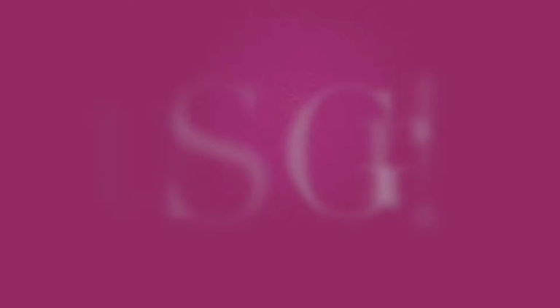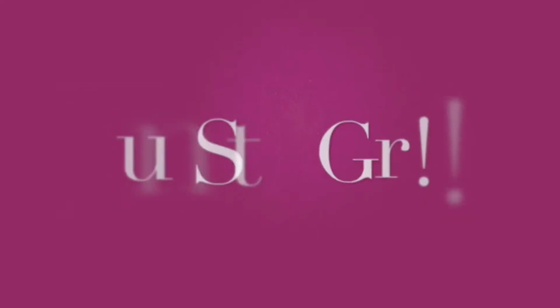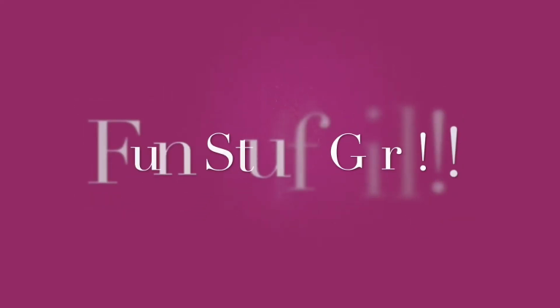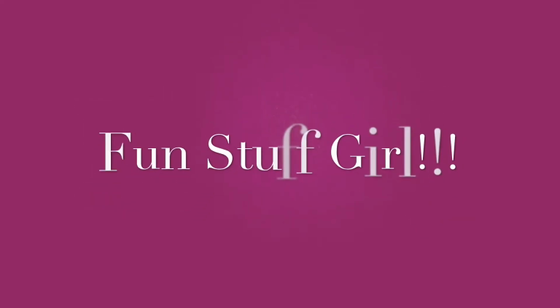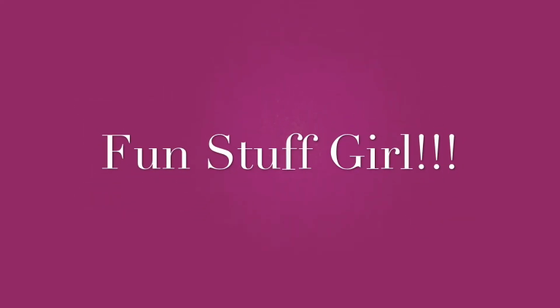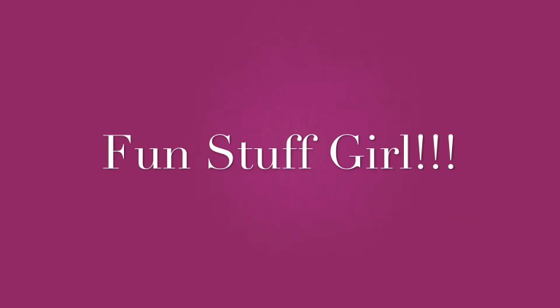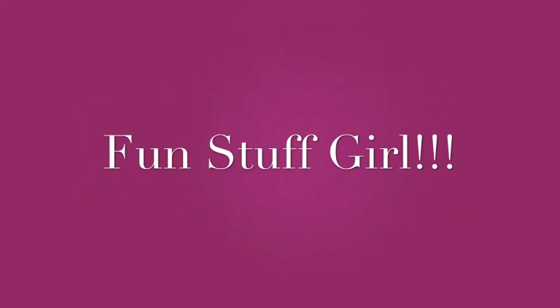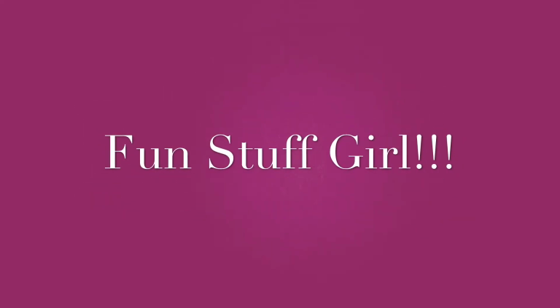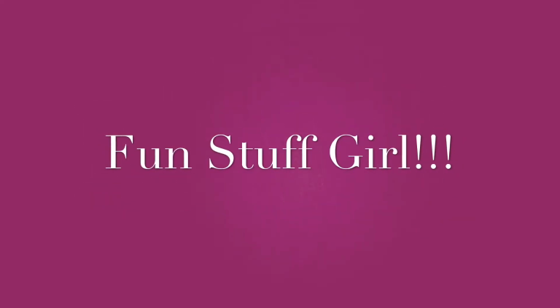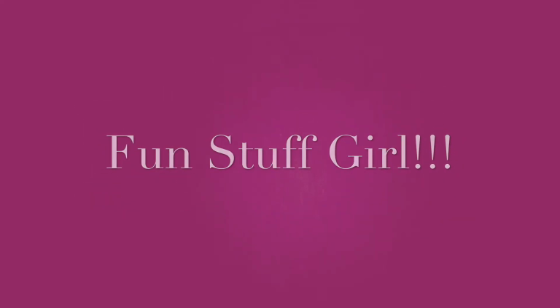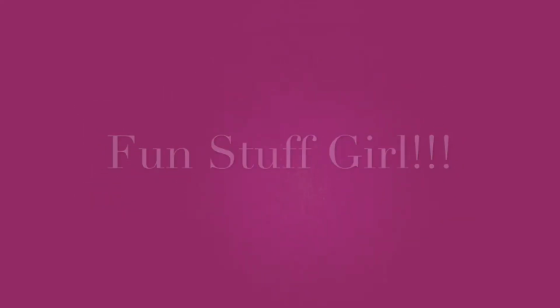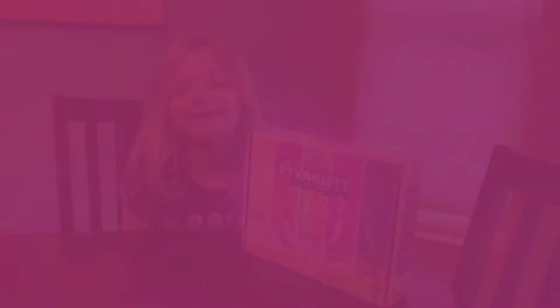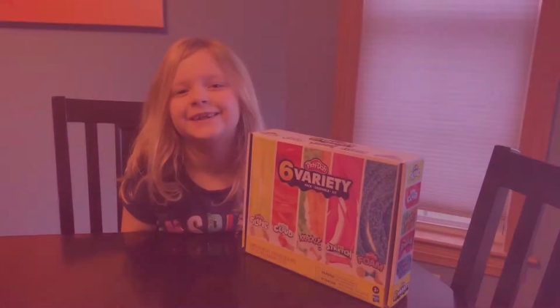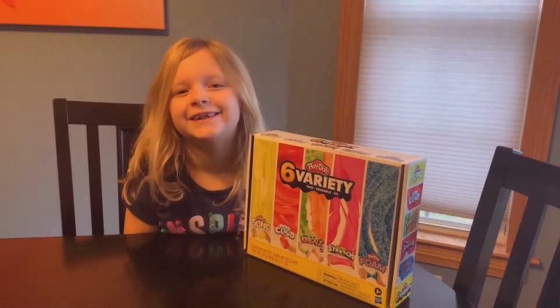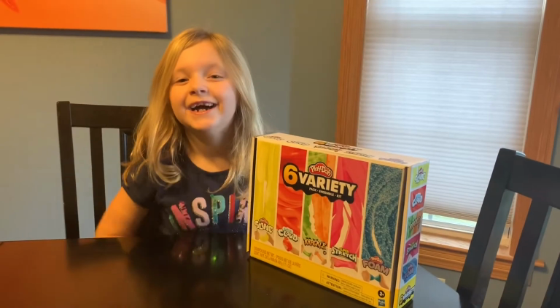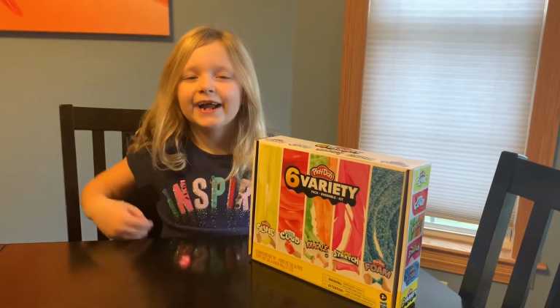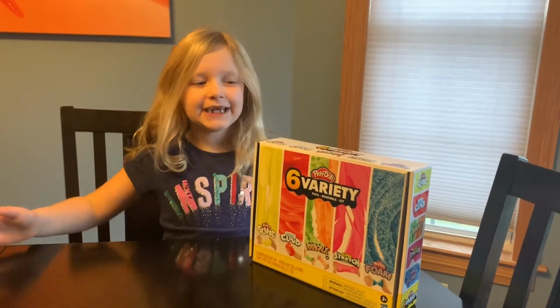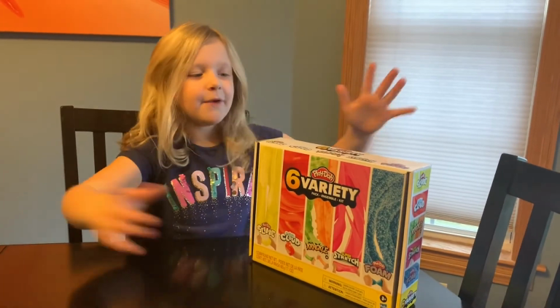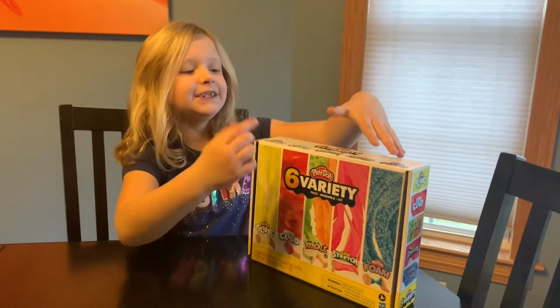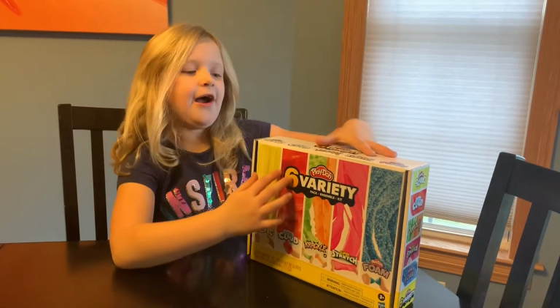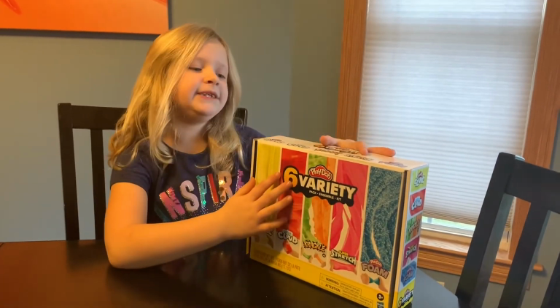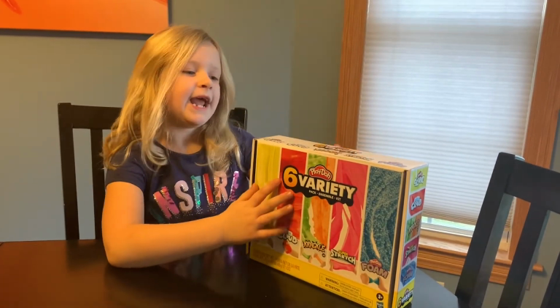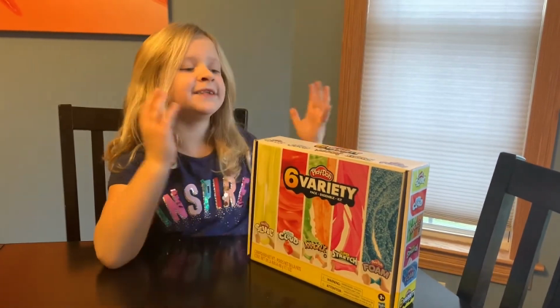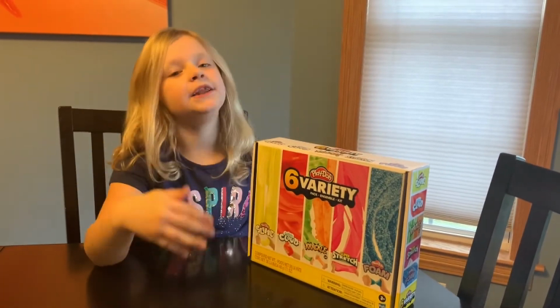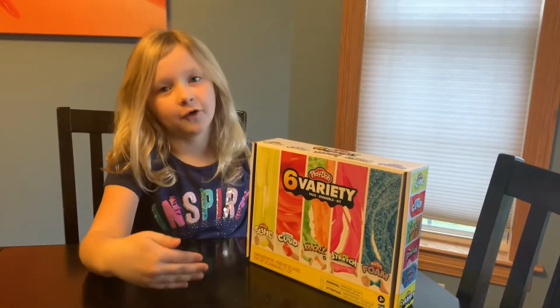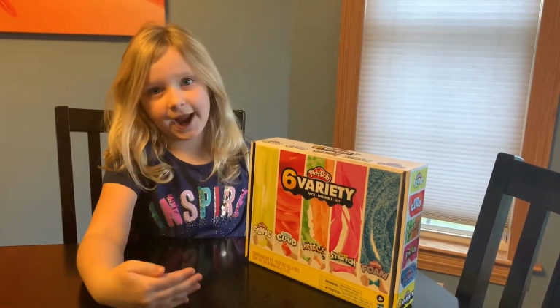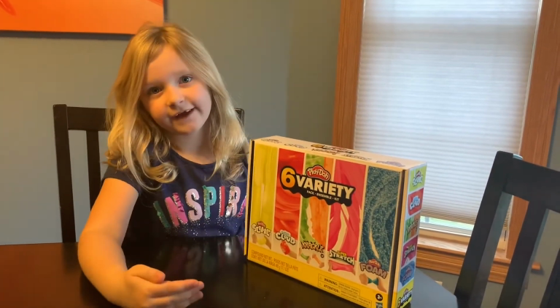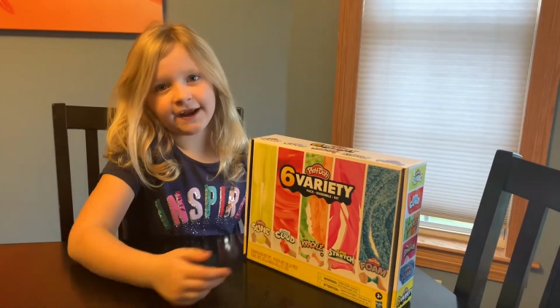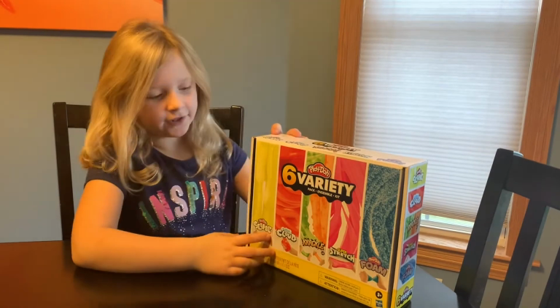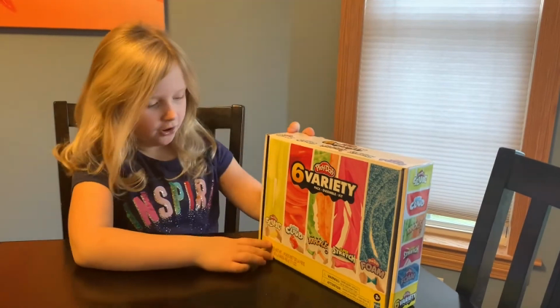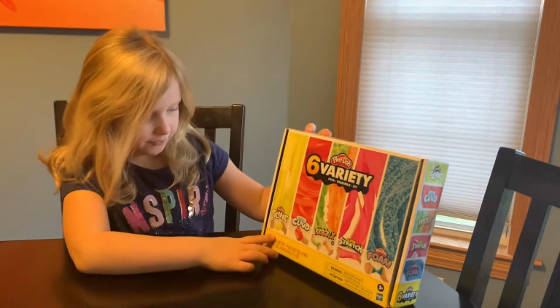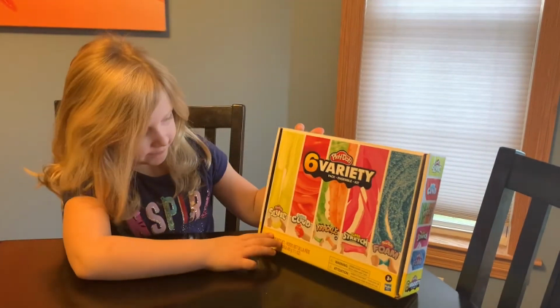This is the fun stuff! She does everything fun. Hi guys, today I'm playing with slimes and it's Play-Doh brand. I'll tell you all the ones that we've got.